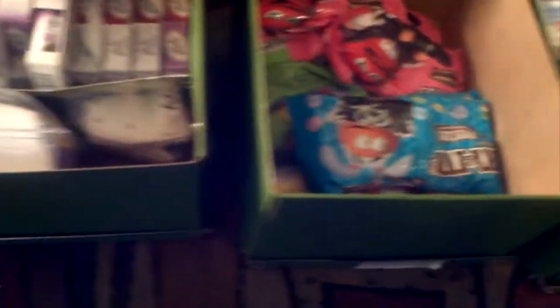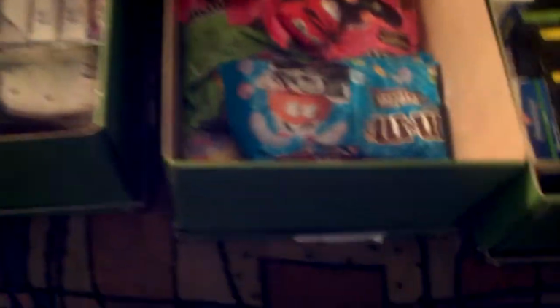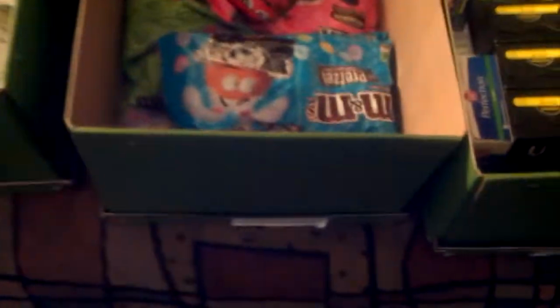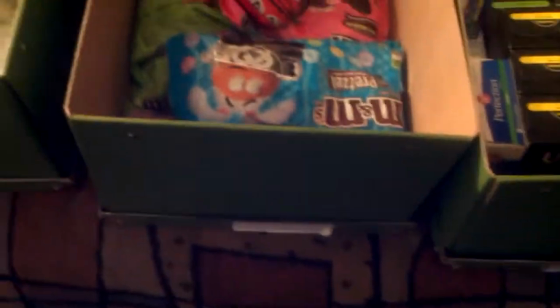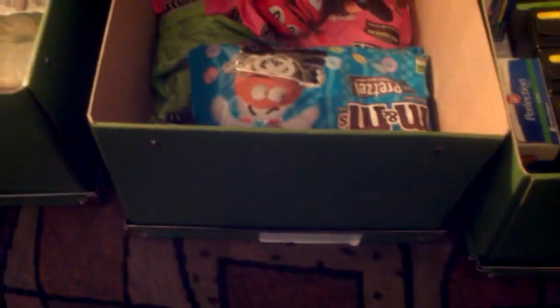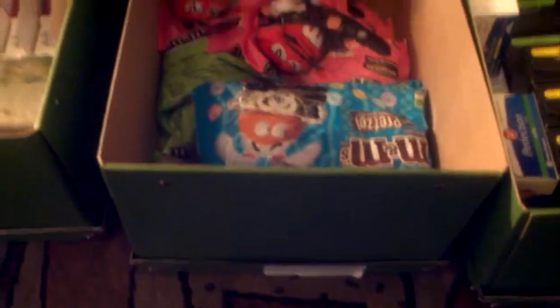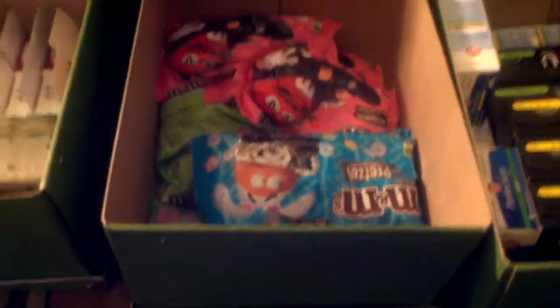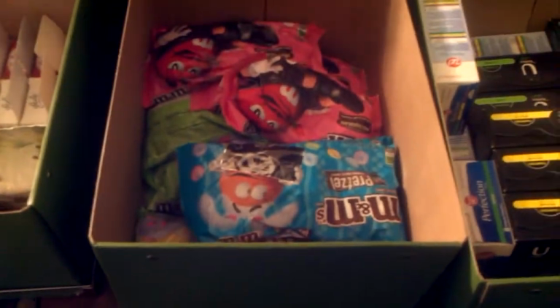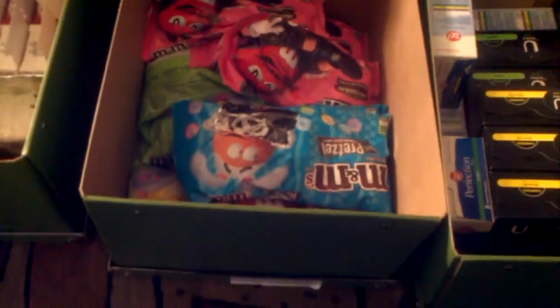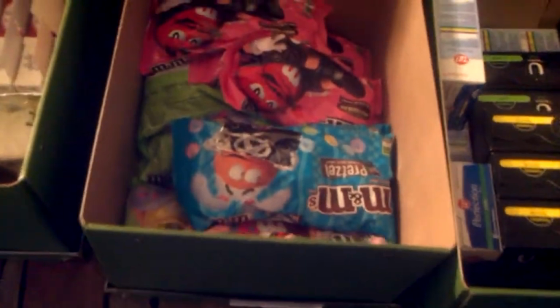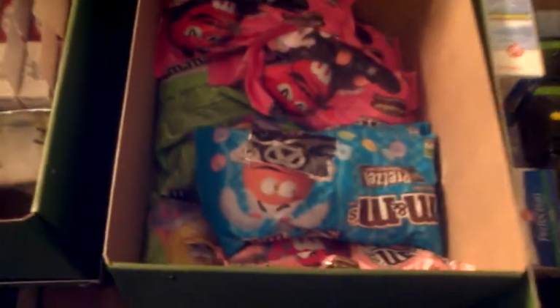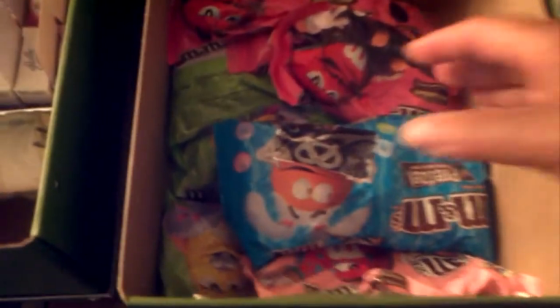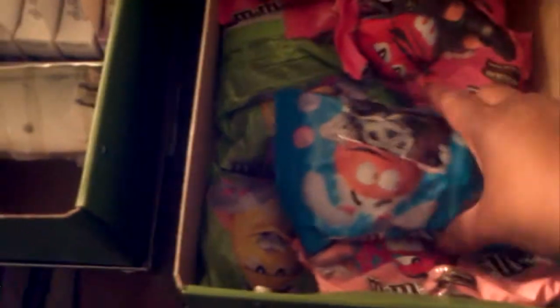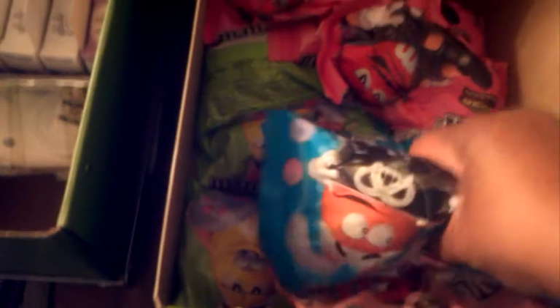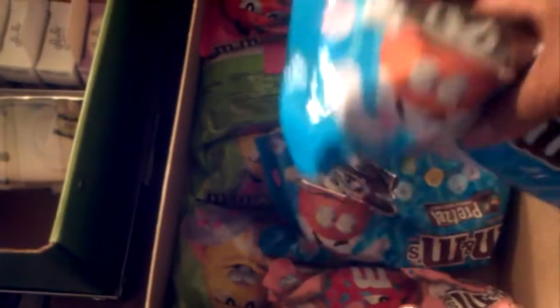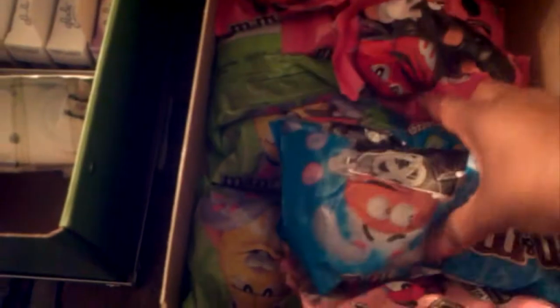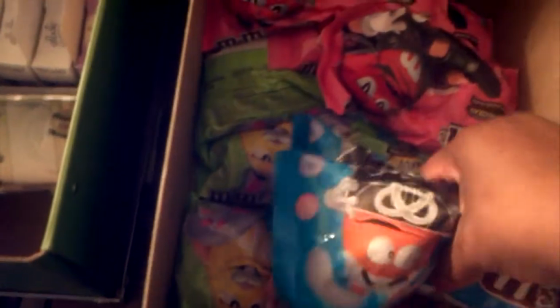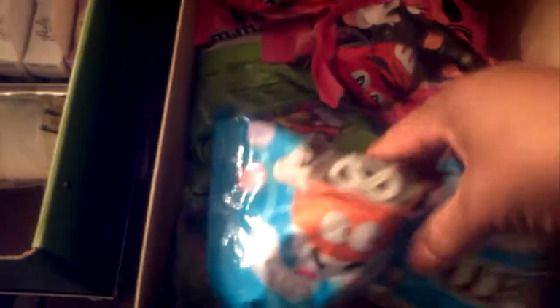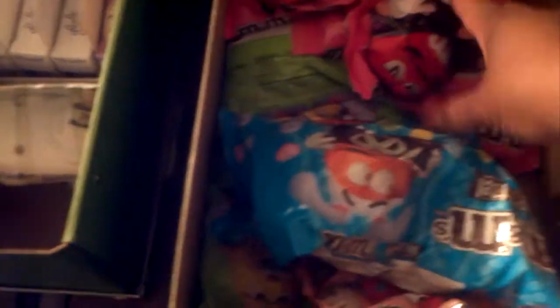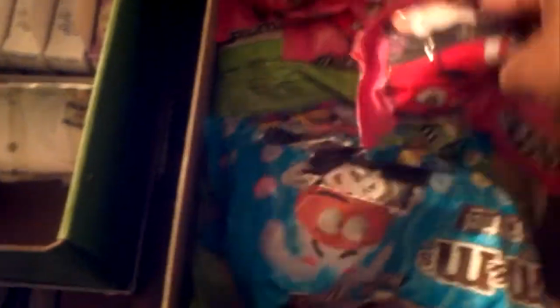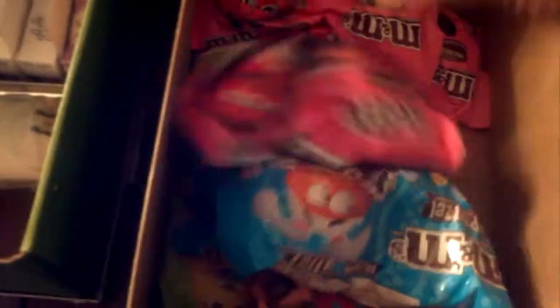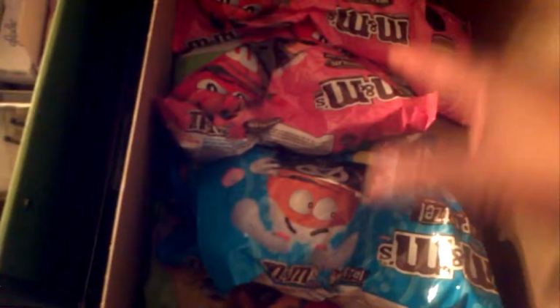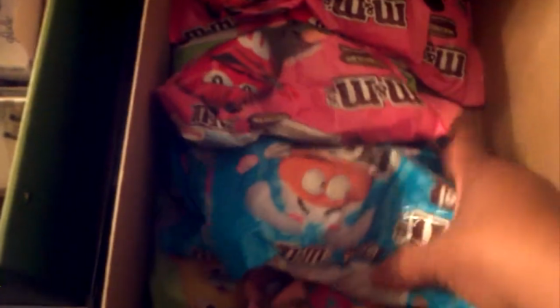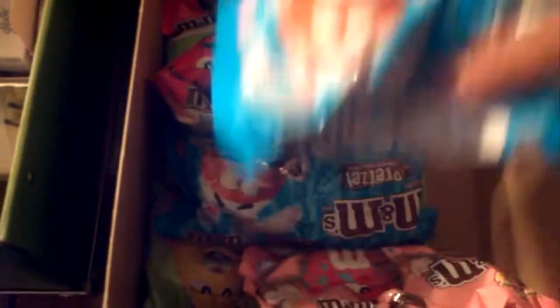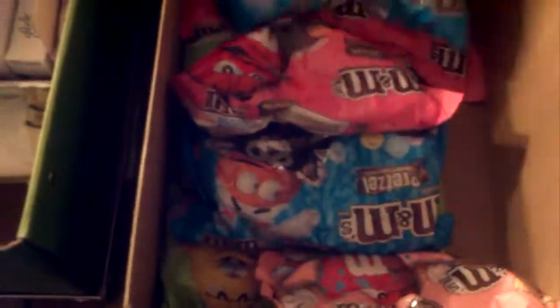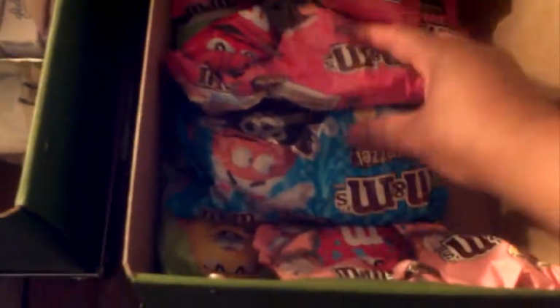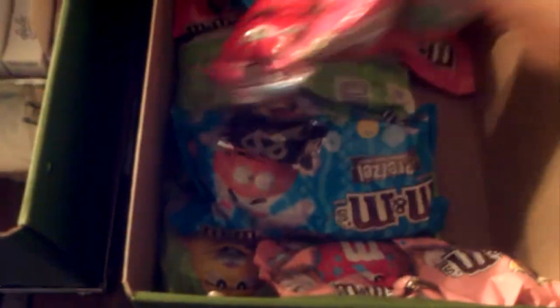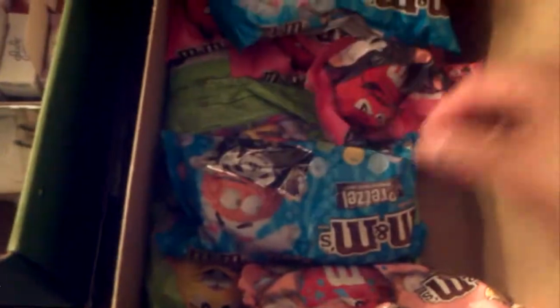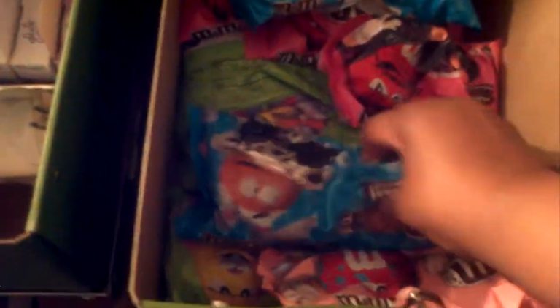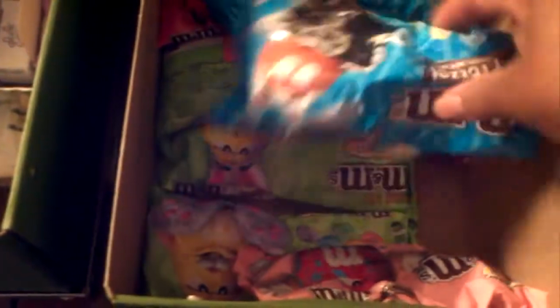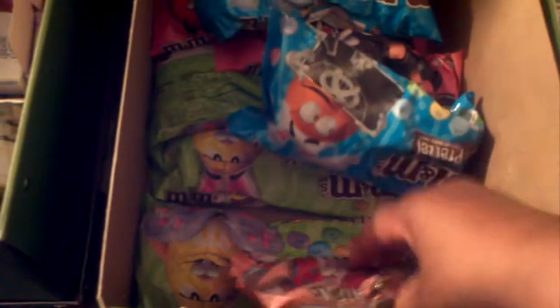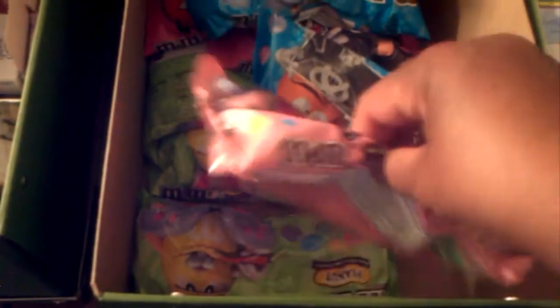In this box here — this is another box — this is called my candy box. I've been giving this candy away, but I still have plenty.